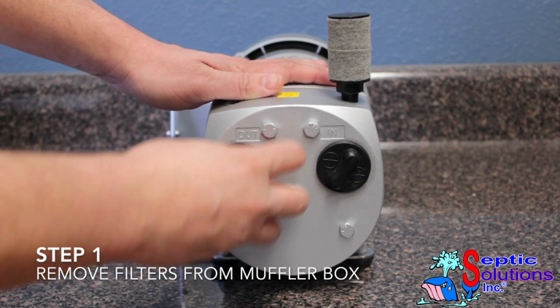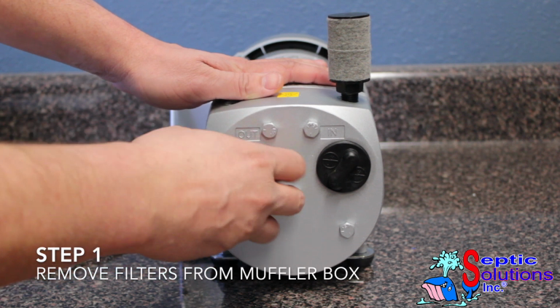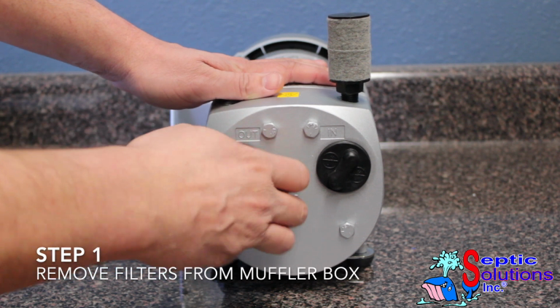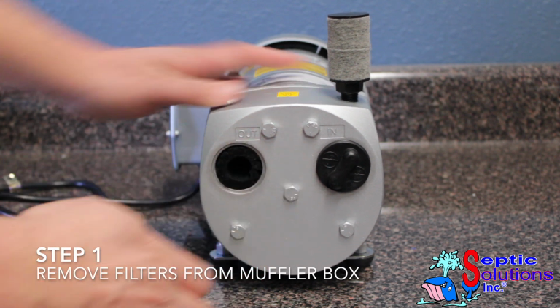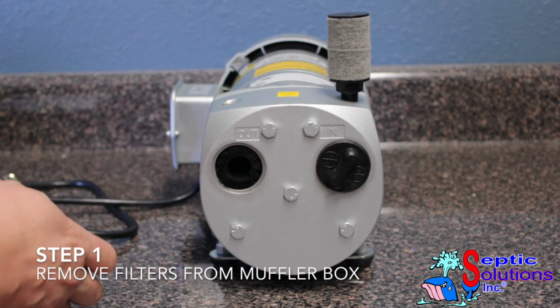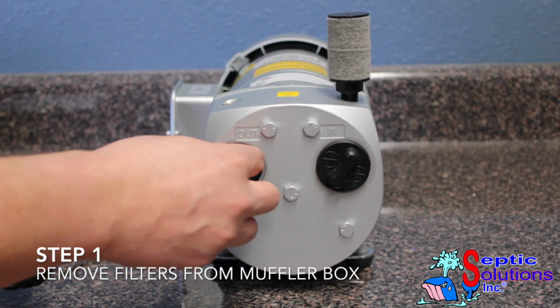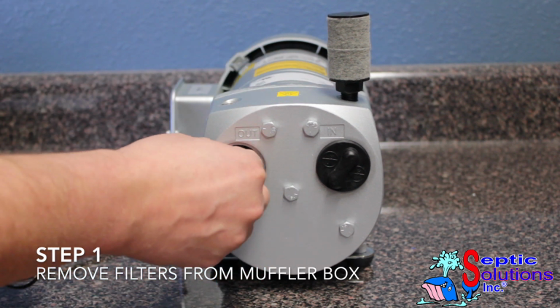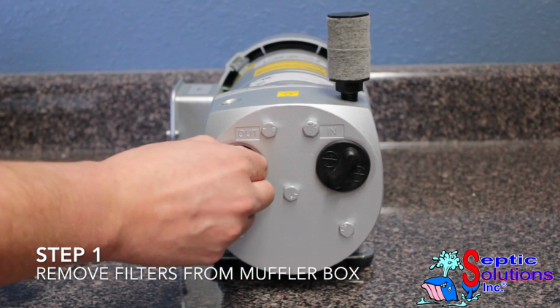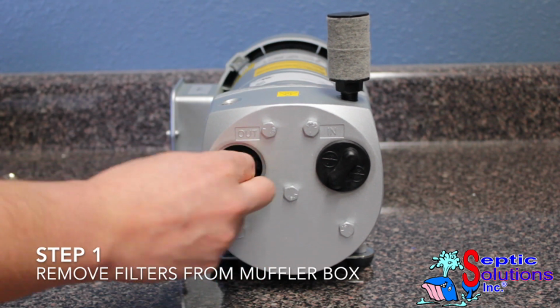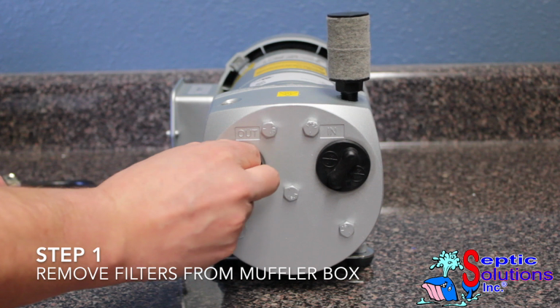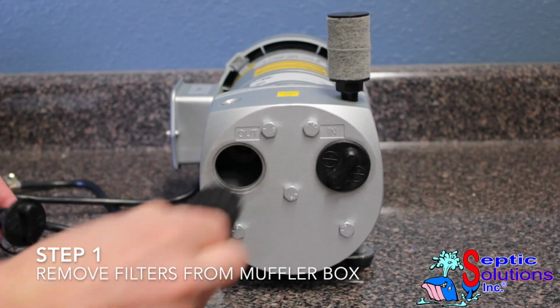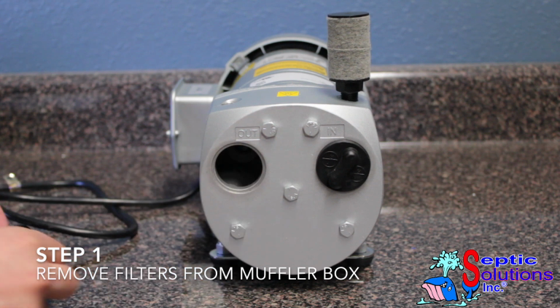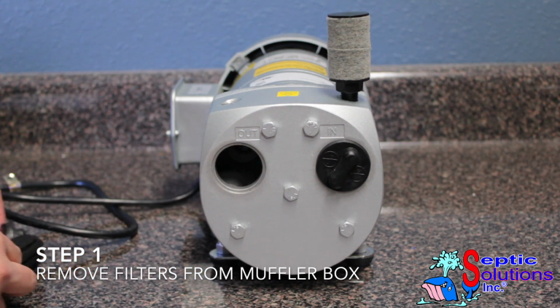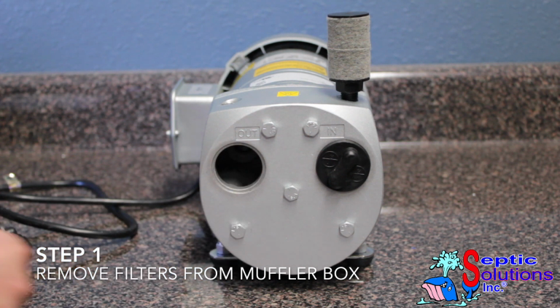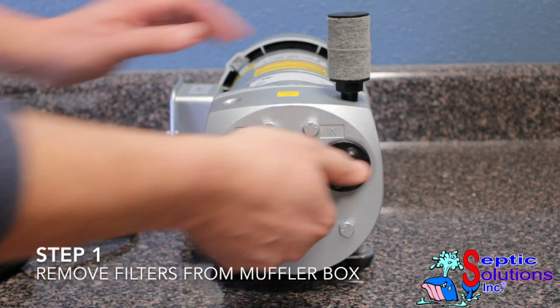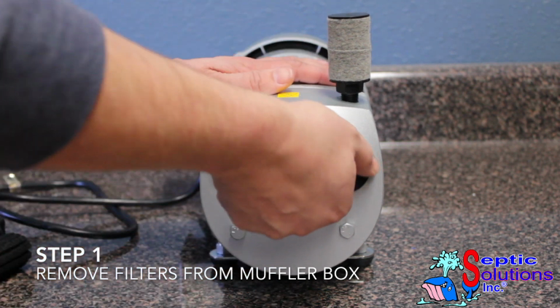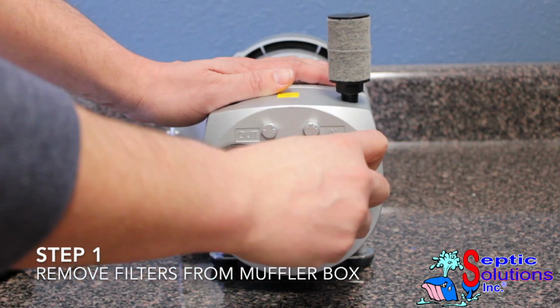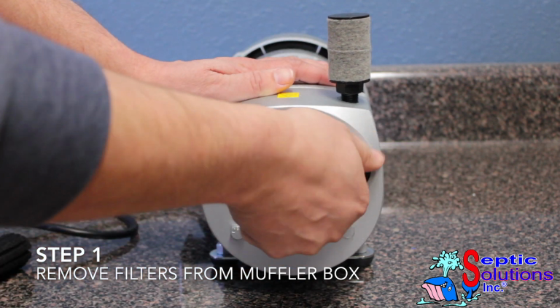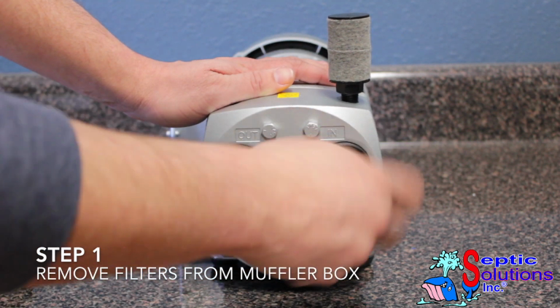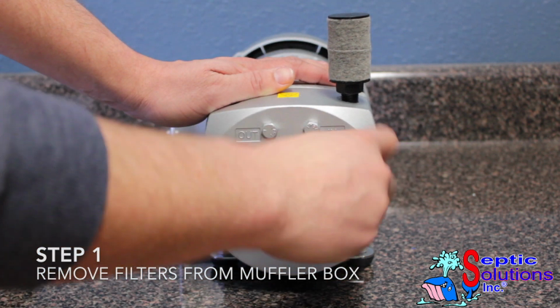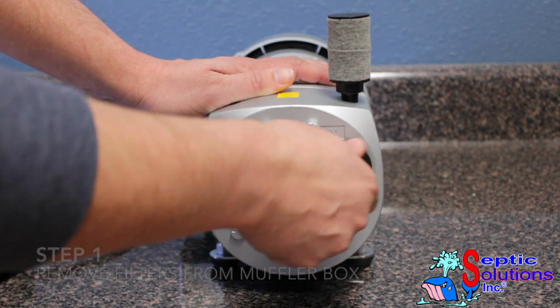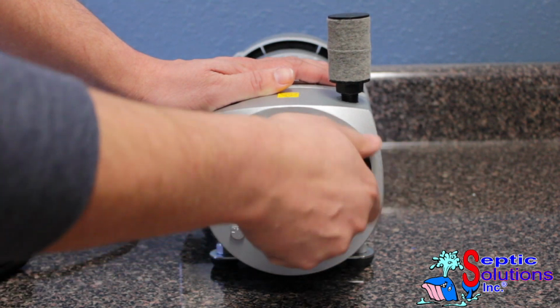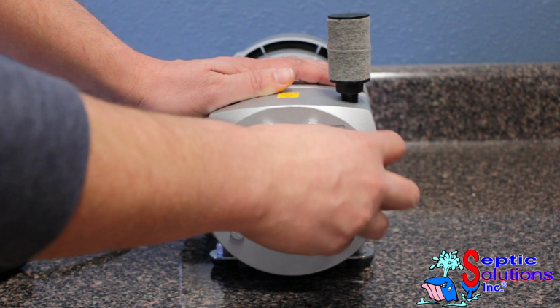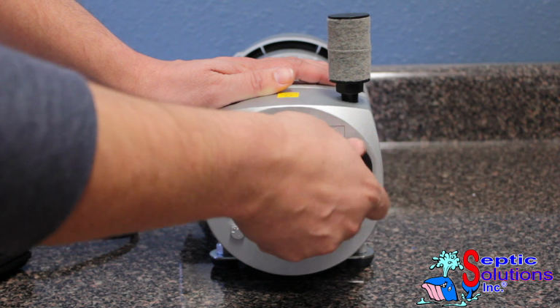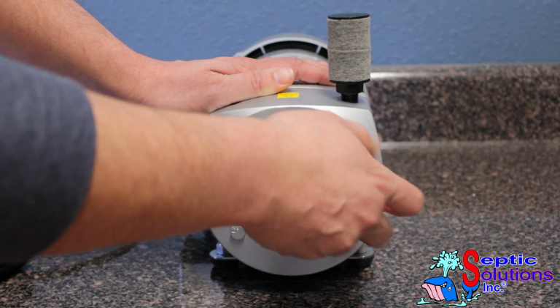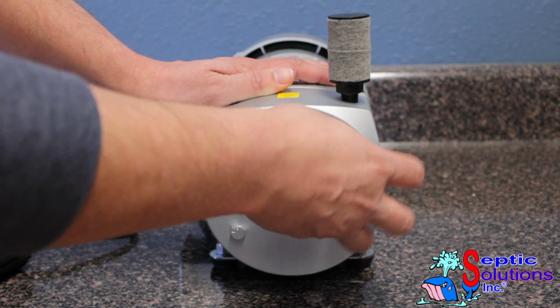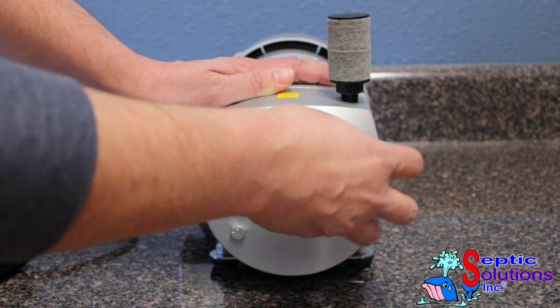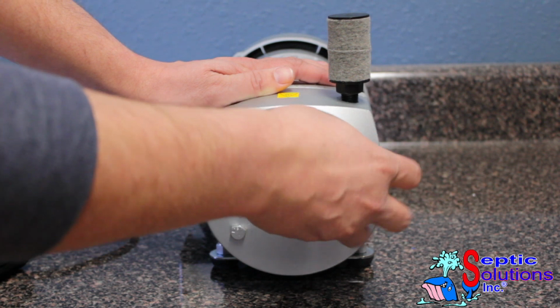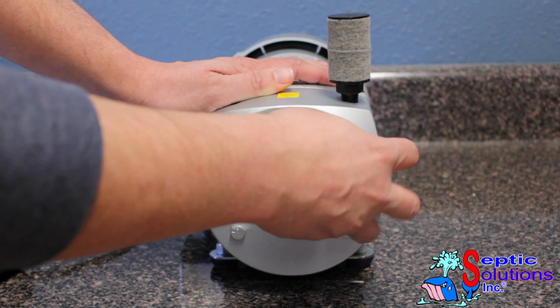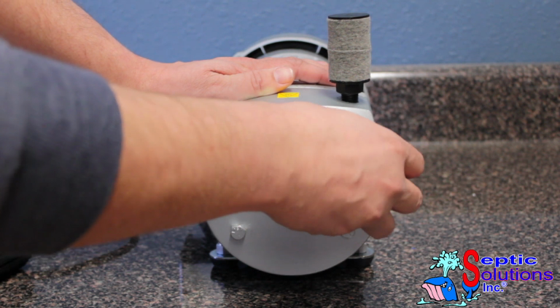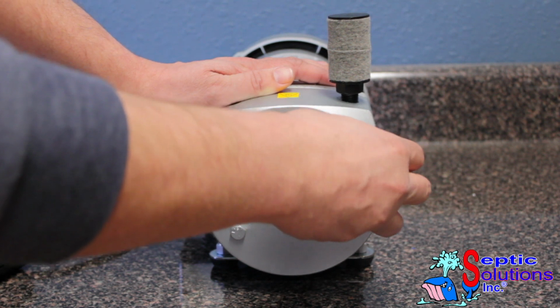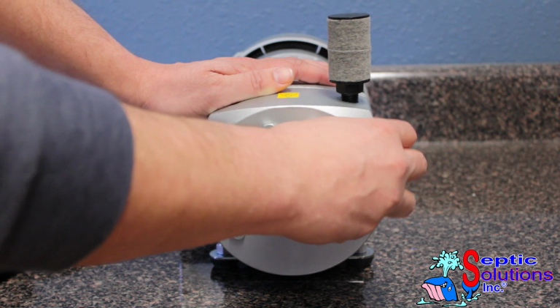Remove the internal and external filter assemblies from the muffler box. You may need to use a pair of pliers in order to break these loose. A trick is to turn the black filter holder clockwise a click and then back counterclockwise to get it loose.